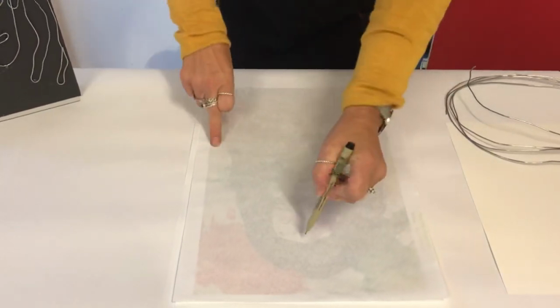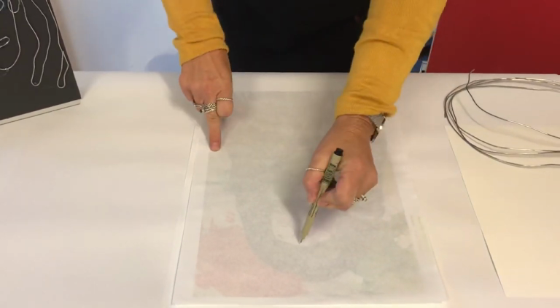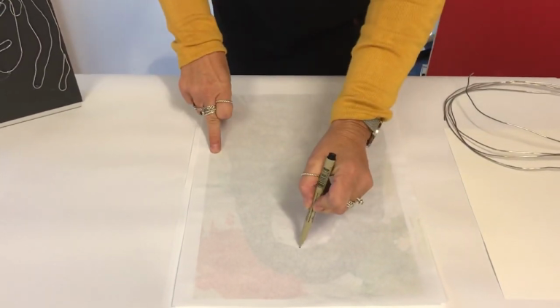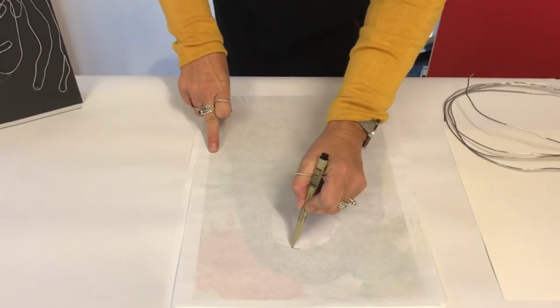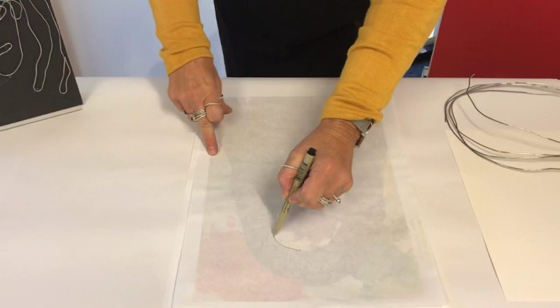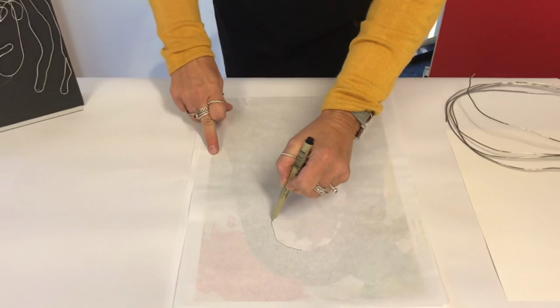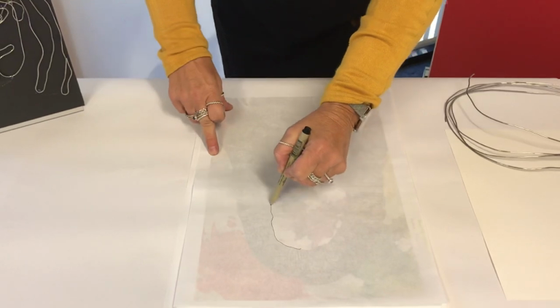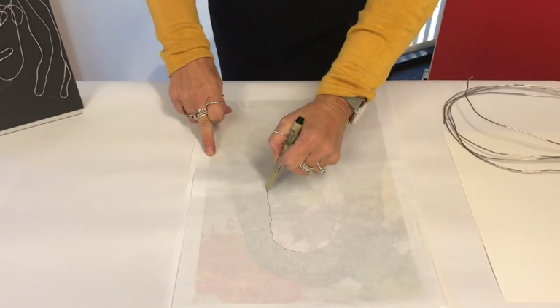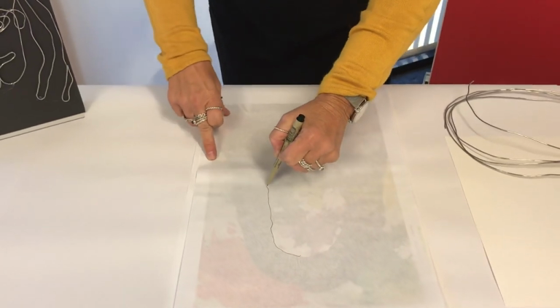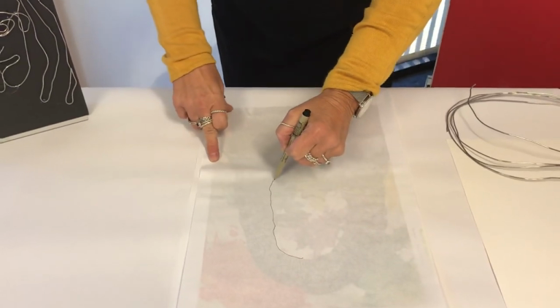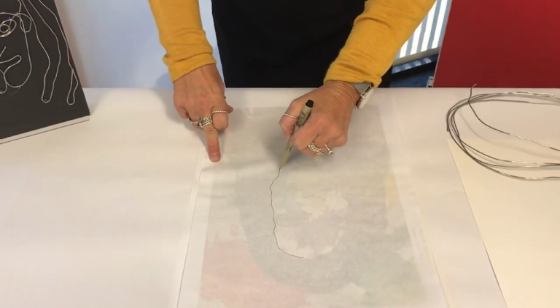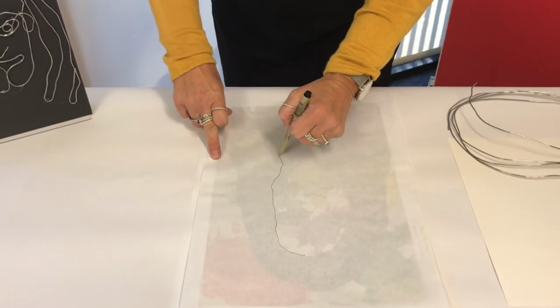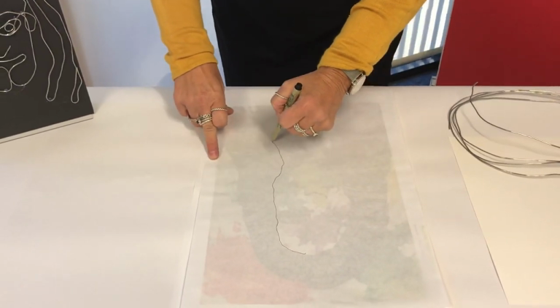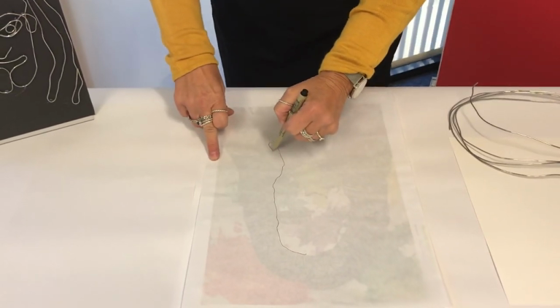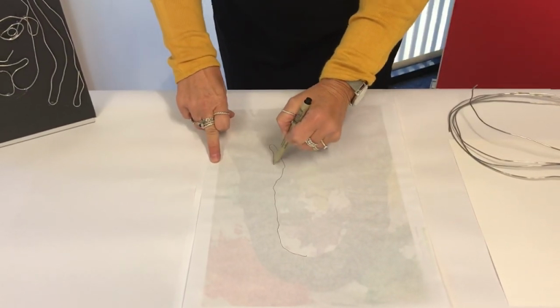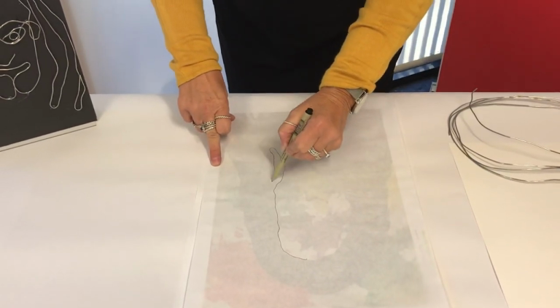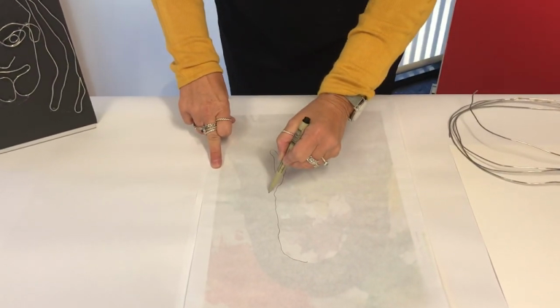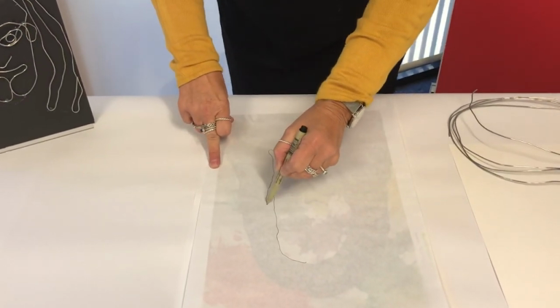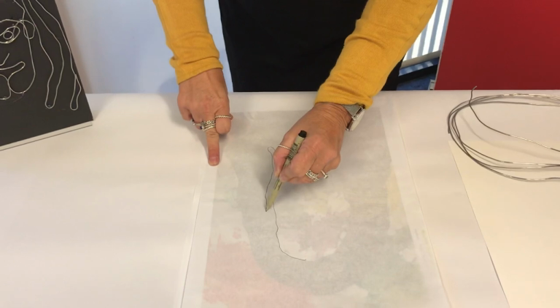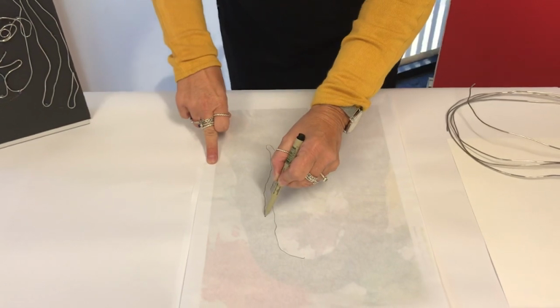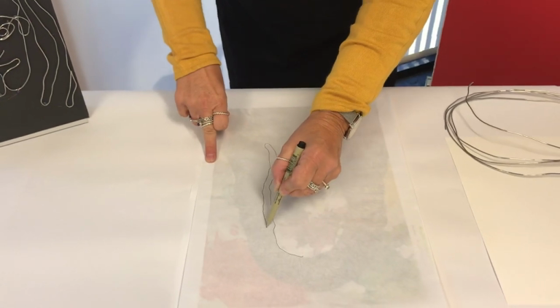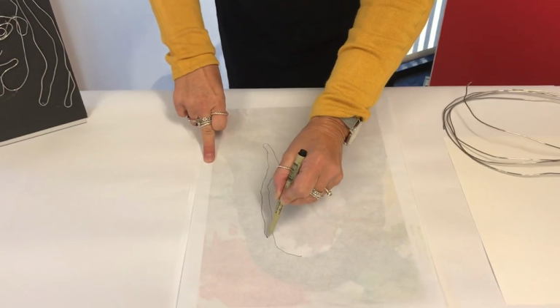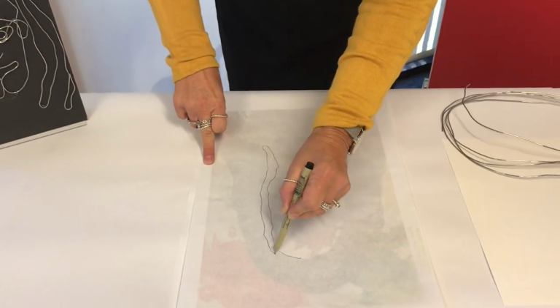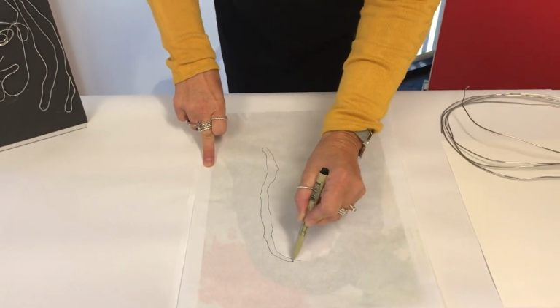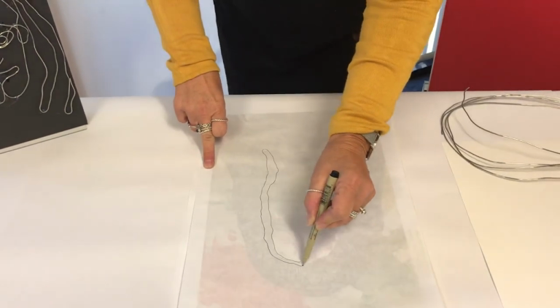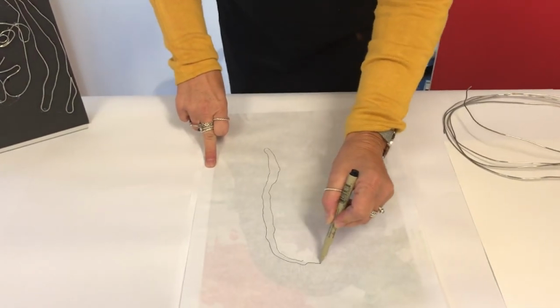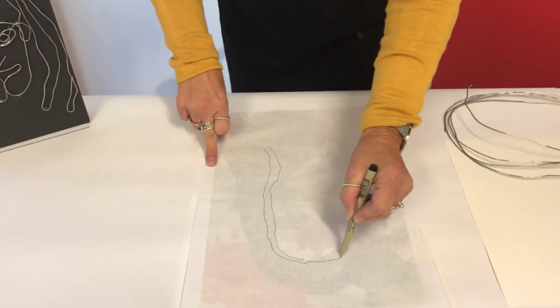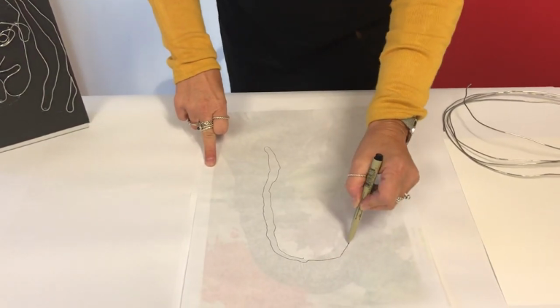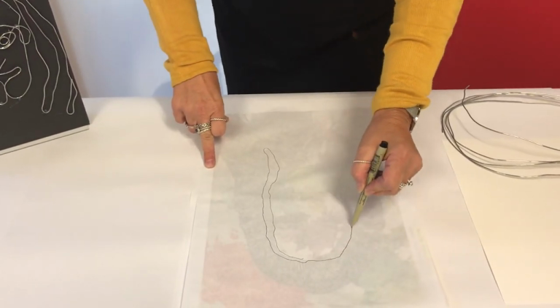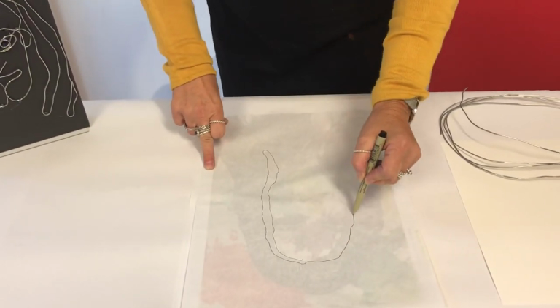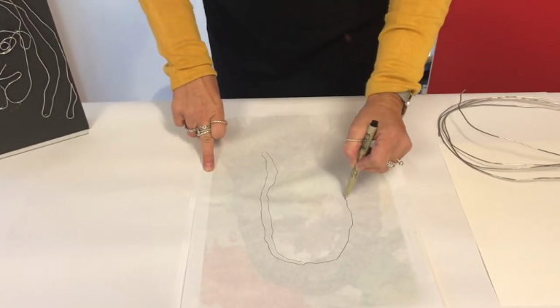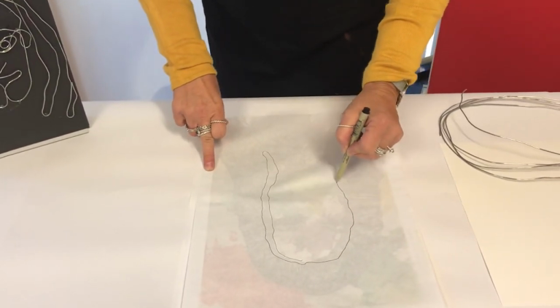I'm just going to start at the top and do some hair. Don't take the pen off the page because you're wanting to follow this with the wire.